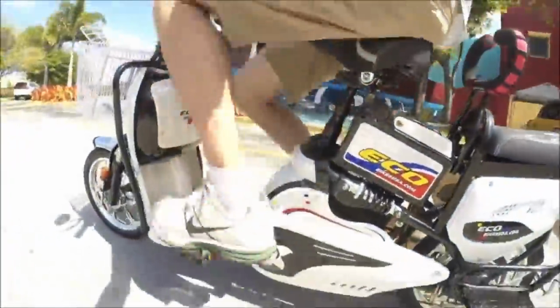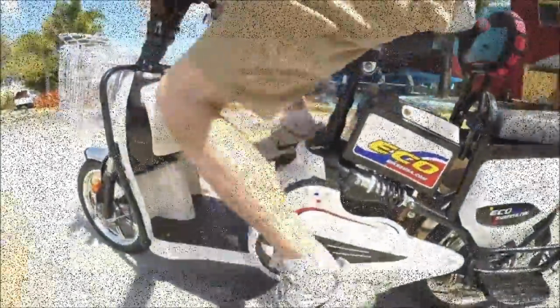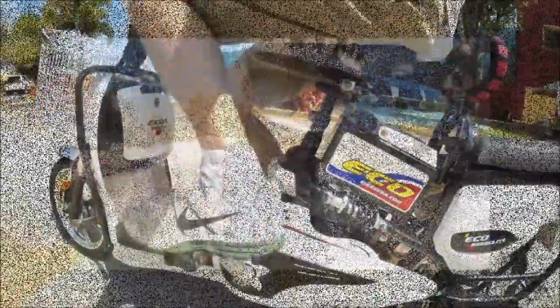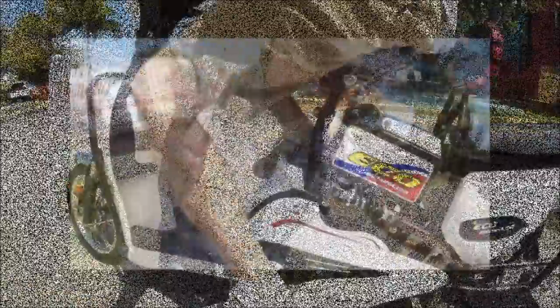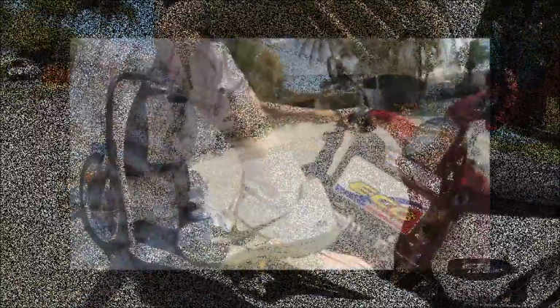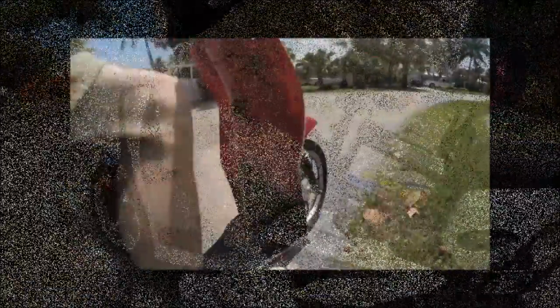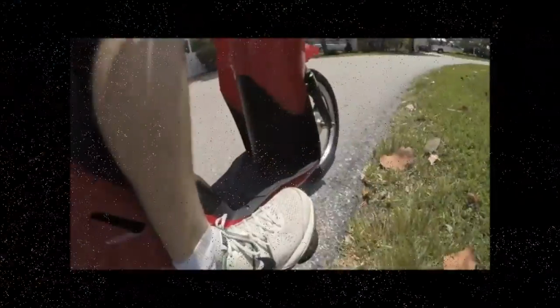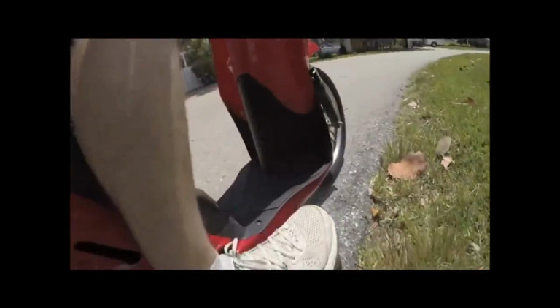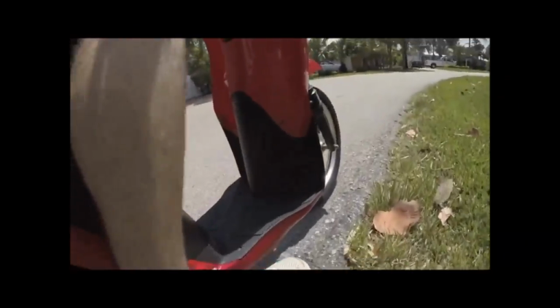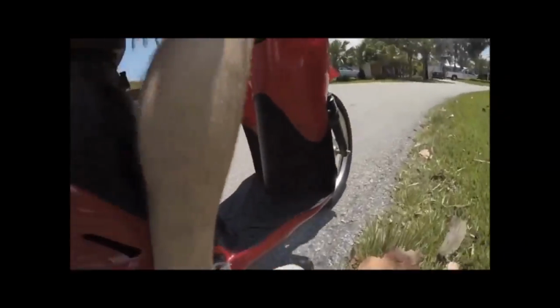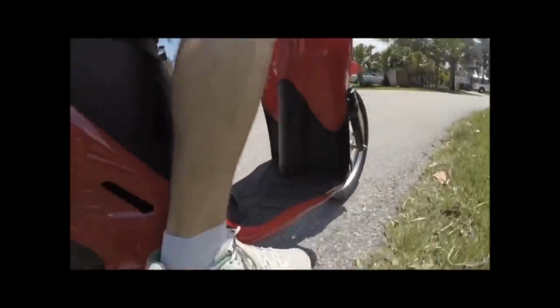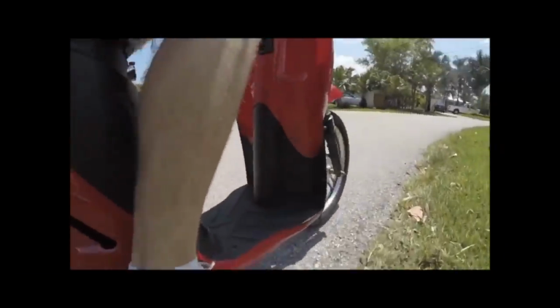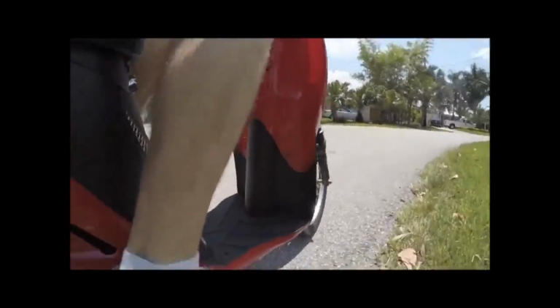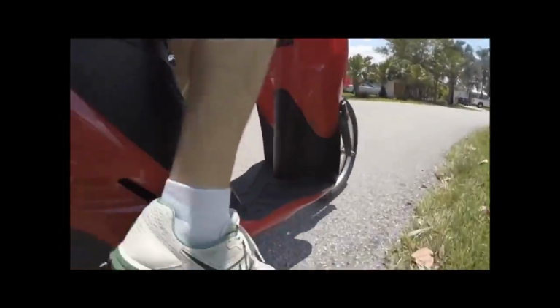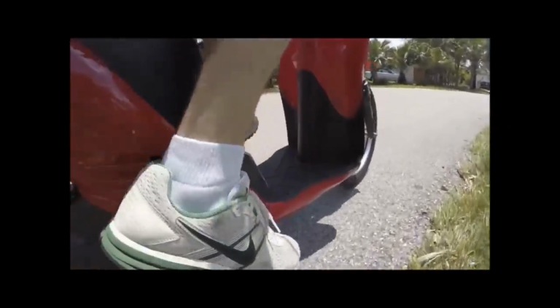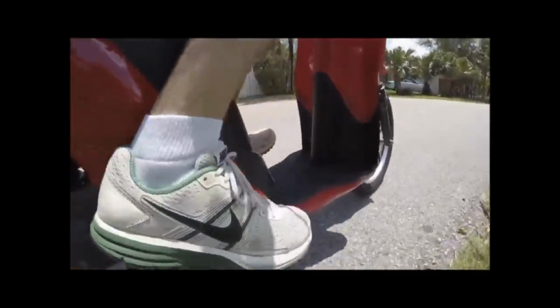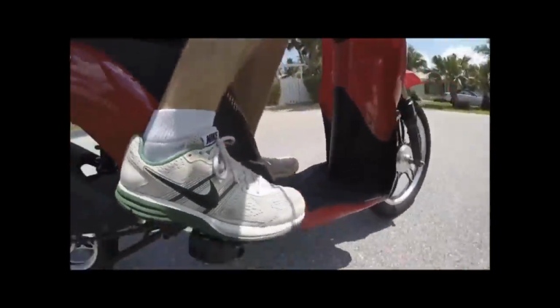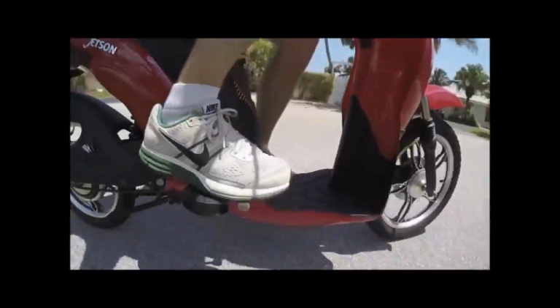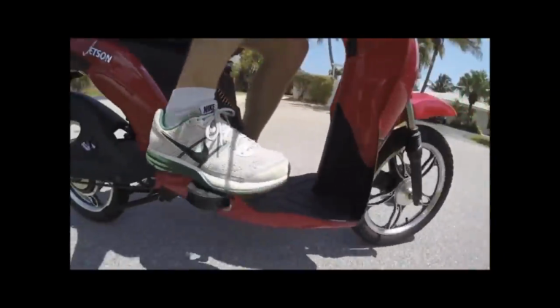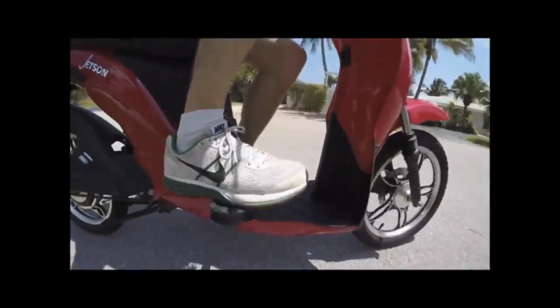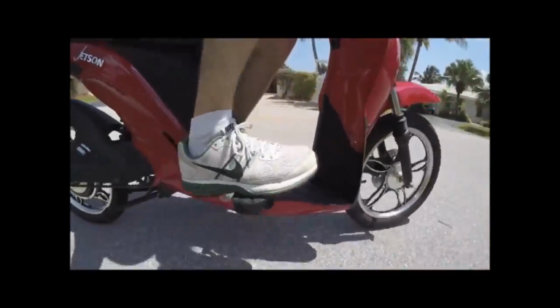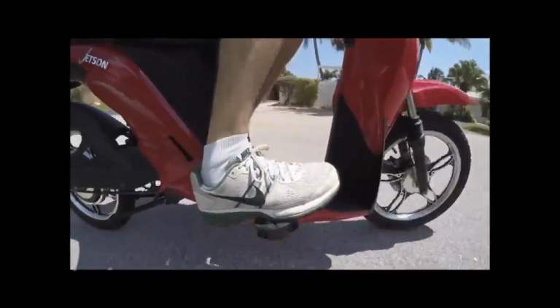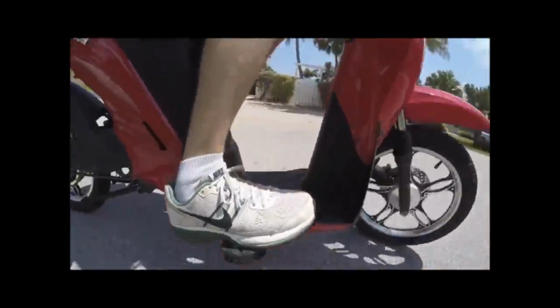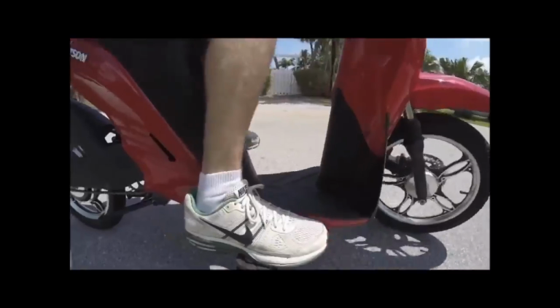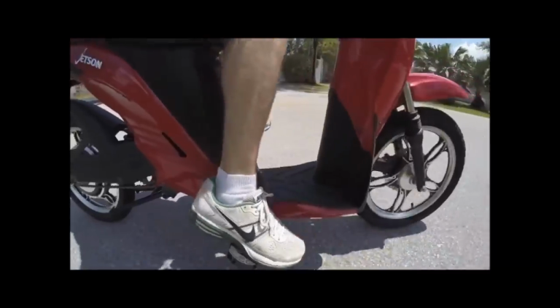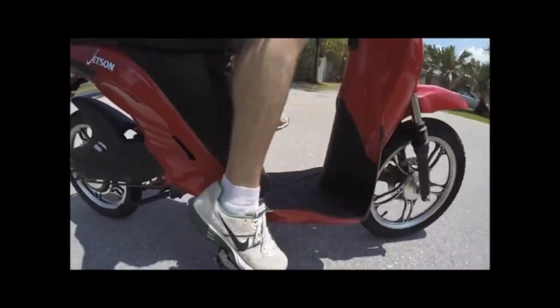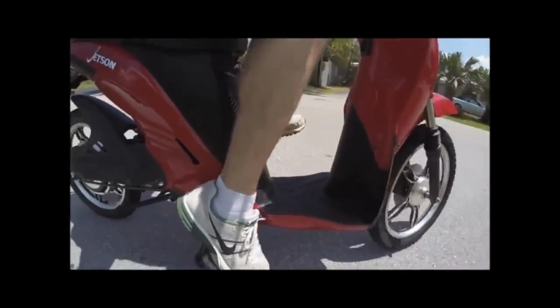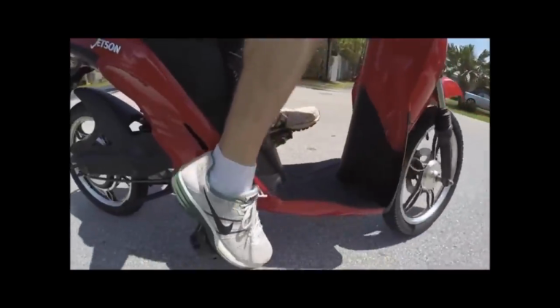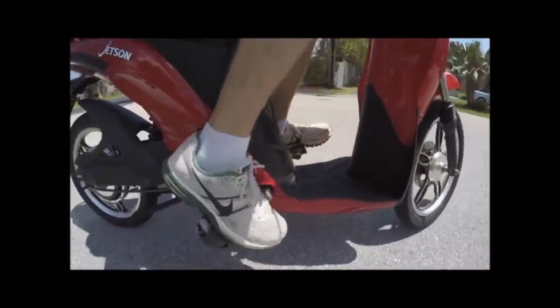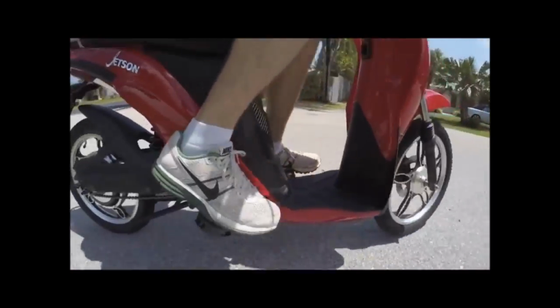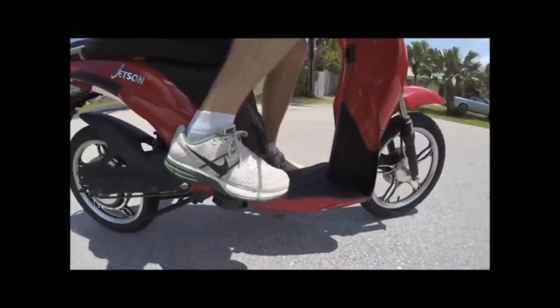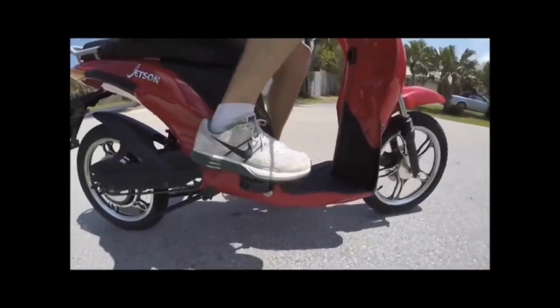Most production e-bikes are underpowered, heavy, cumbersome, and cheaply made — and usually the pedals are only there for legal requirements.